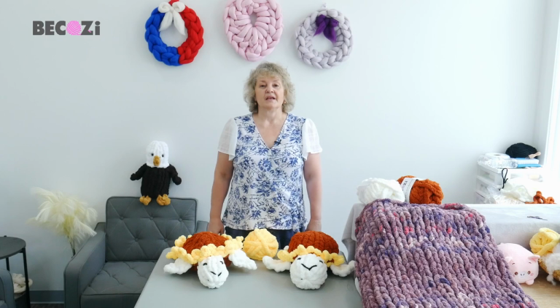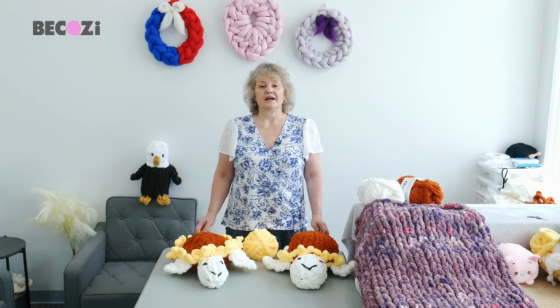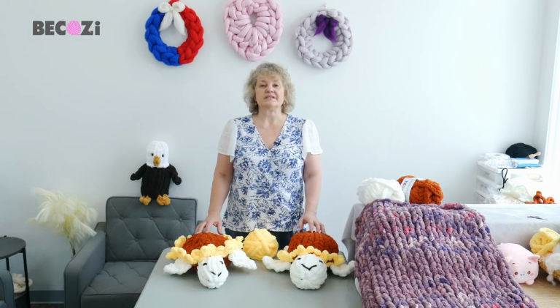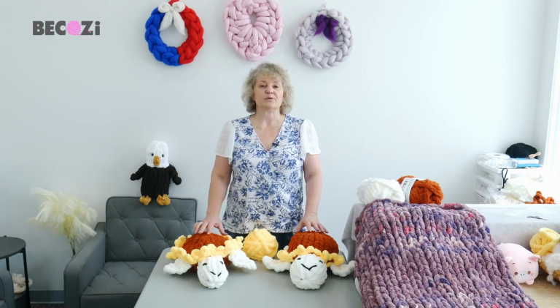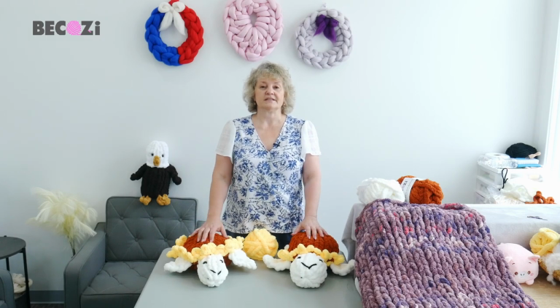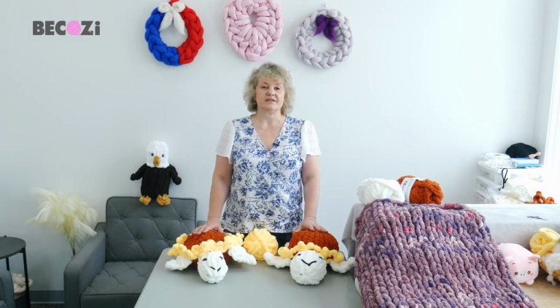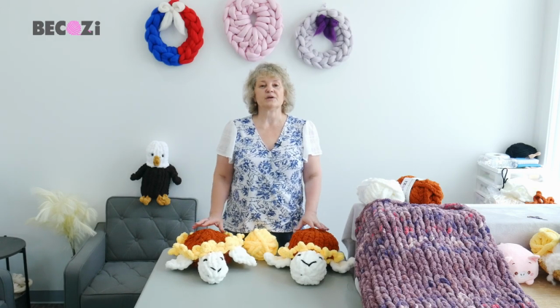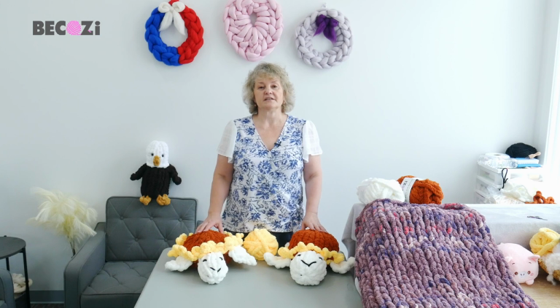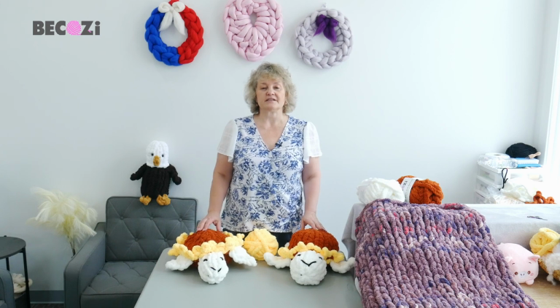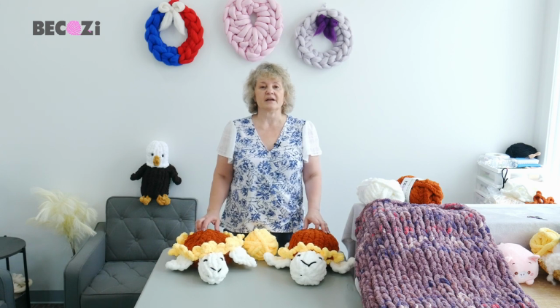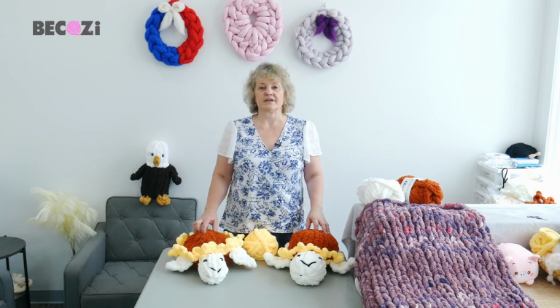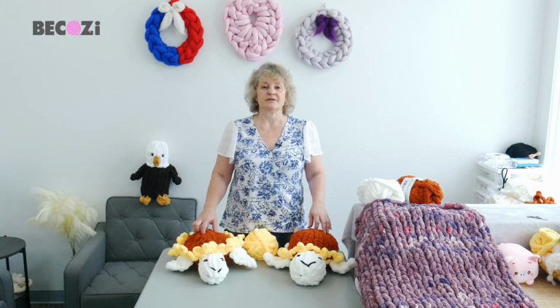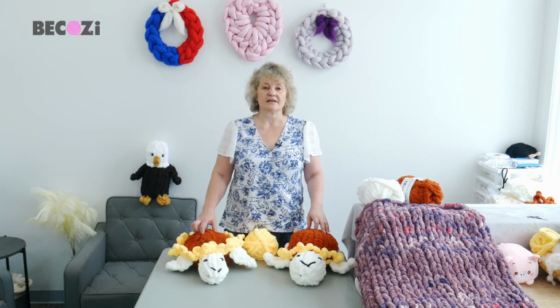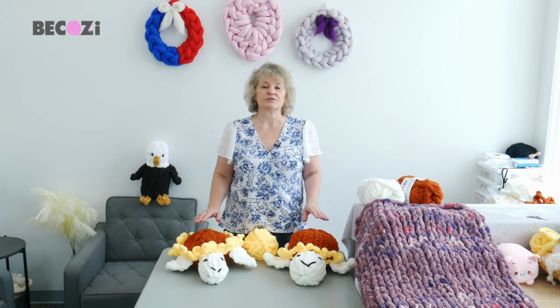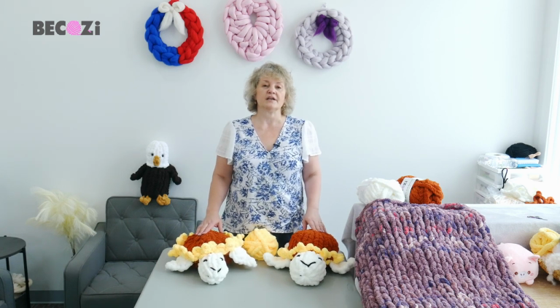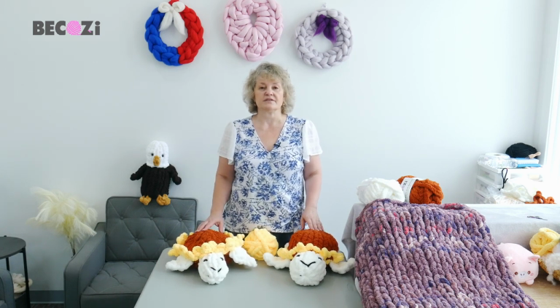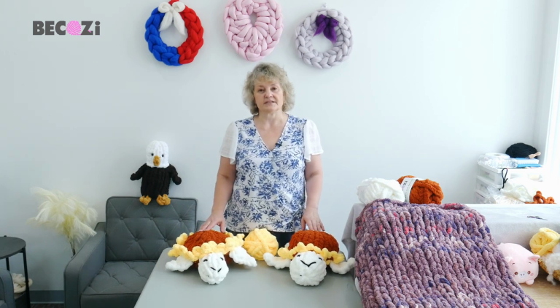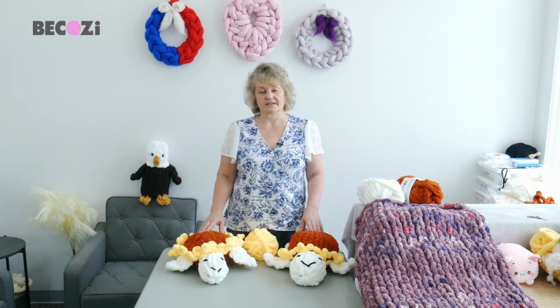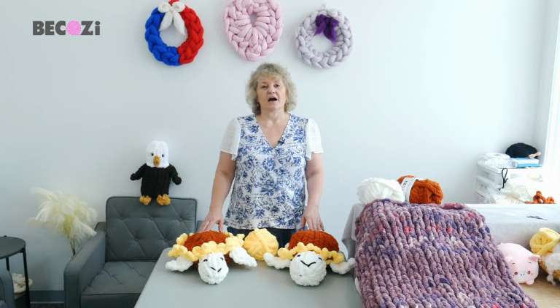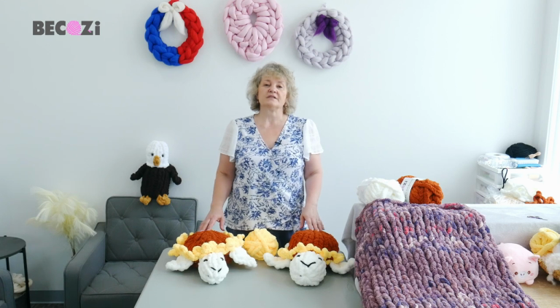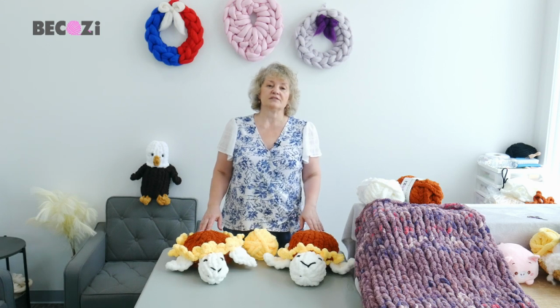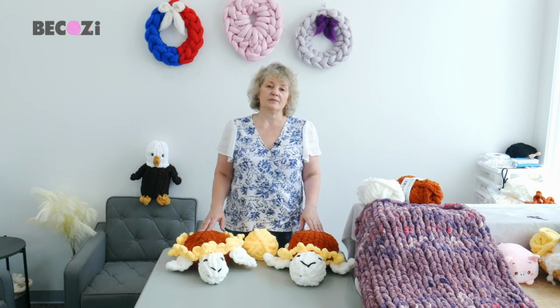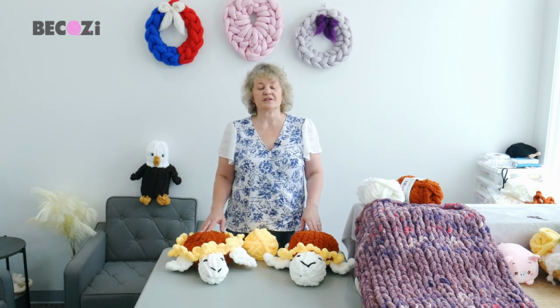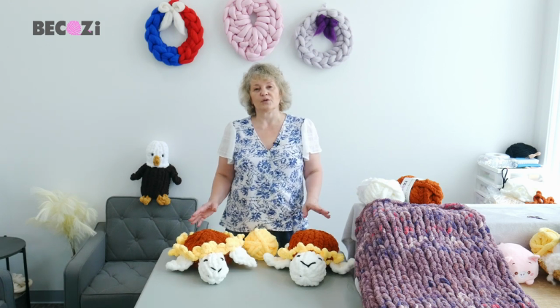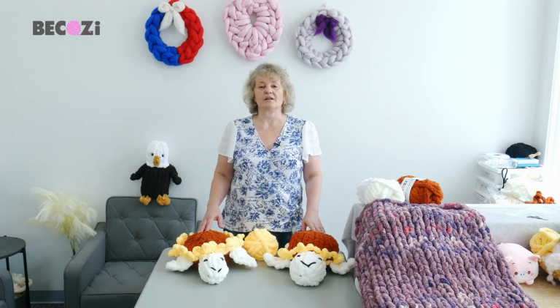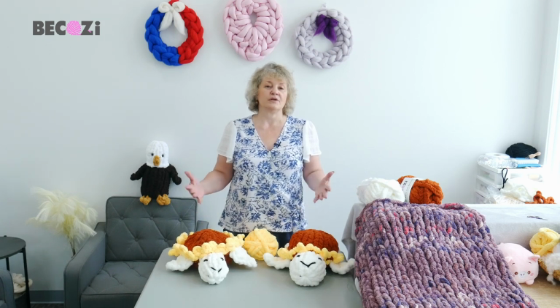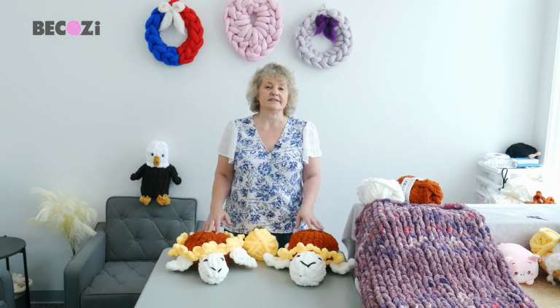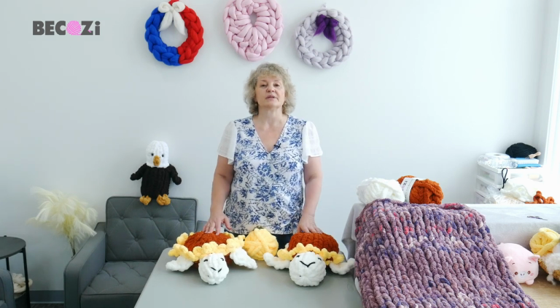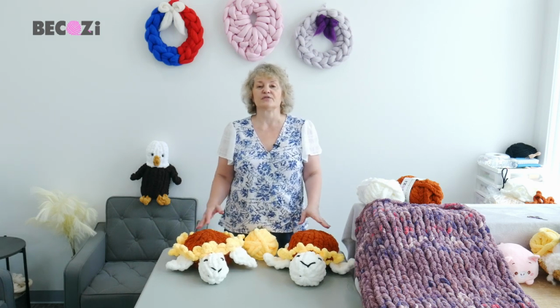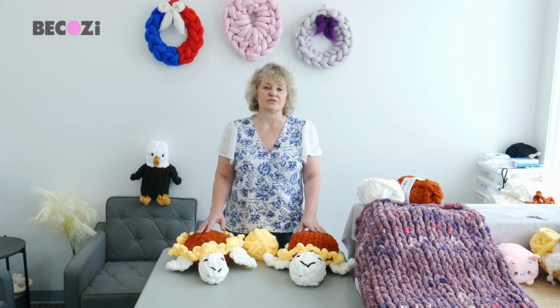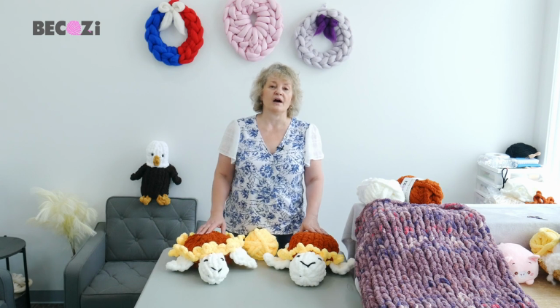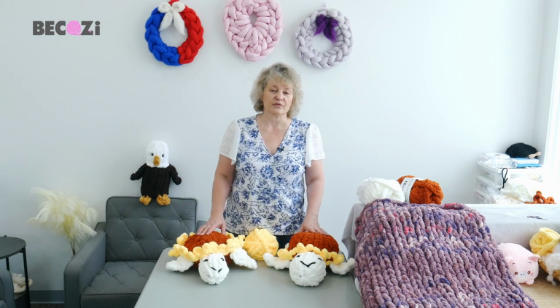Hey guys, Larissa with Bekozy.net is here. Bekozy.net is an American website with the biggest collection of chunky yarns in the United States. Our office is located in Holland, Michigan, so if you're local or if you're visiting, please feel free to stop in our office.